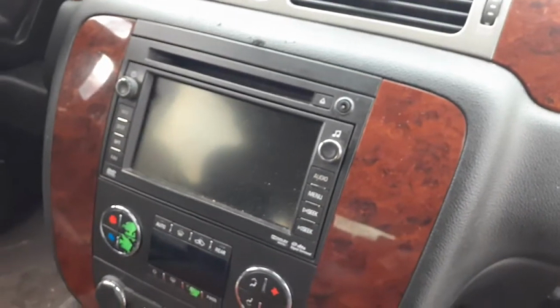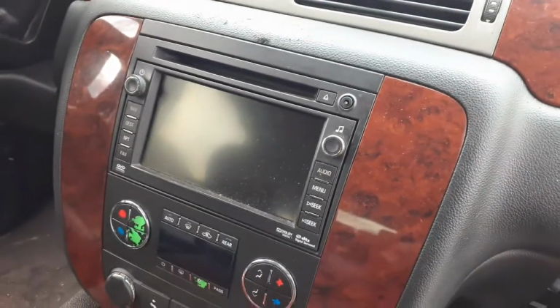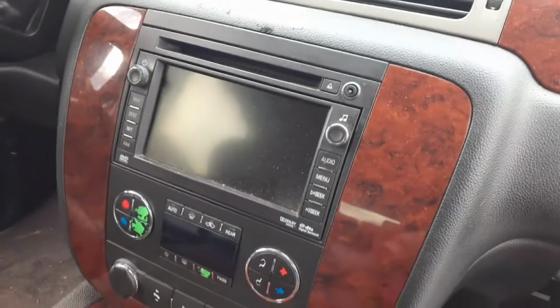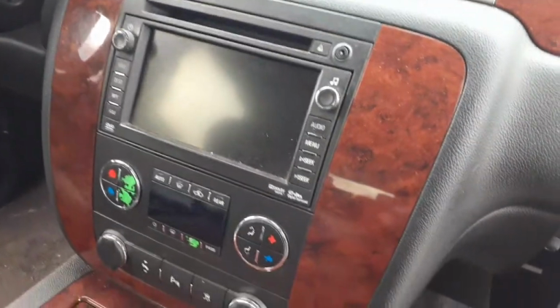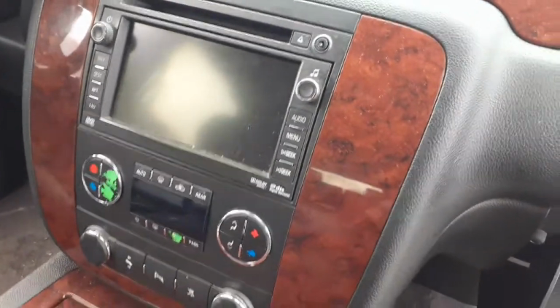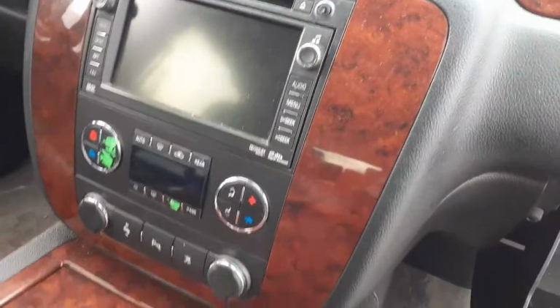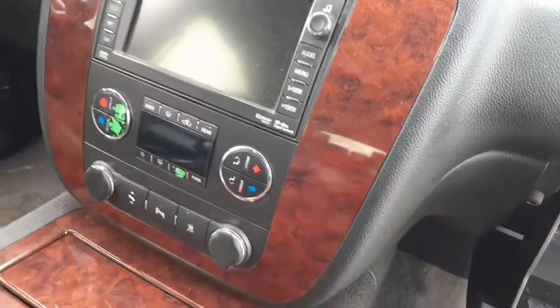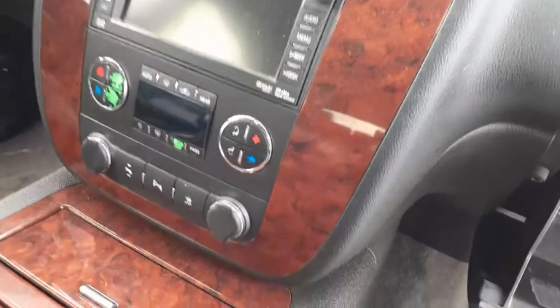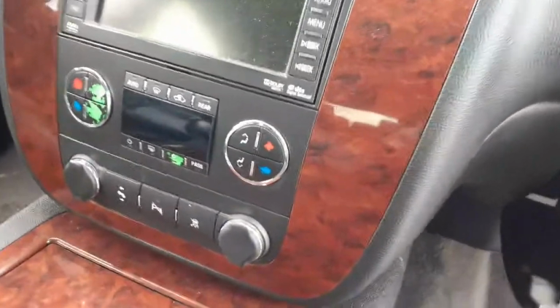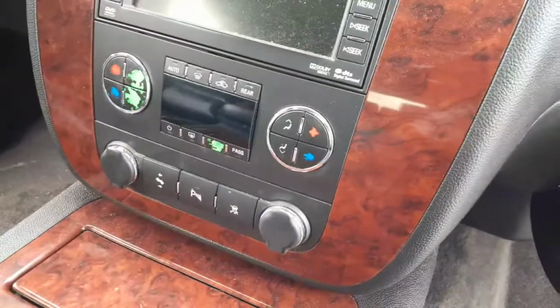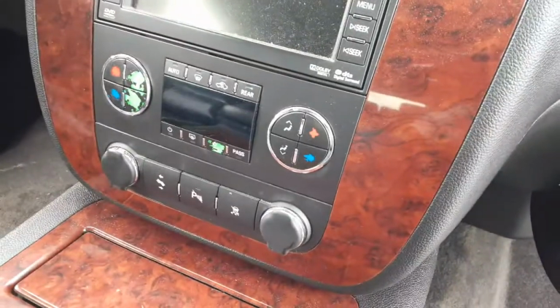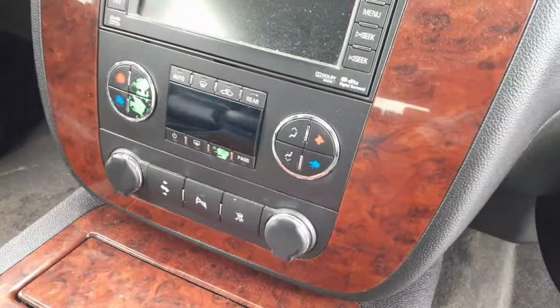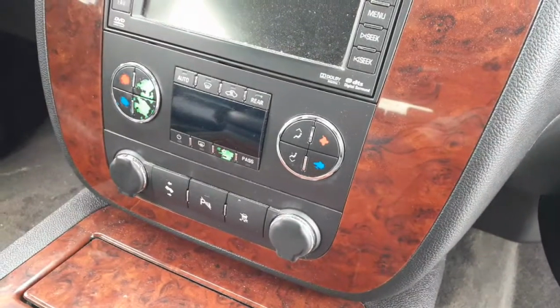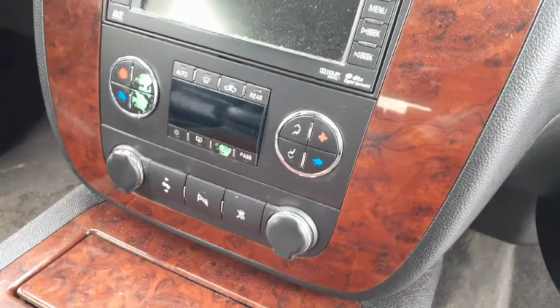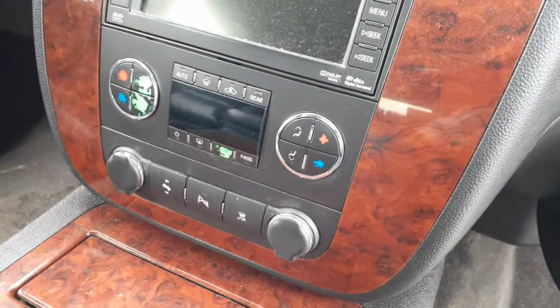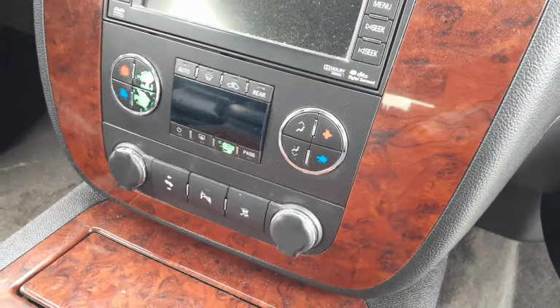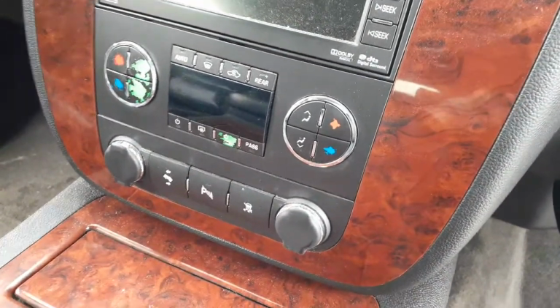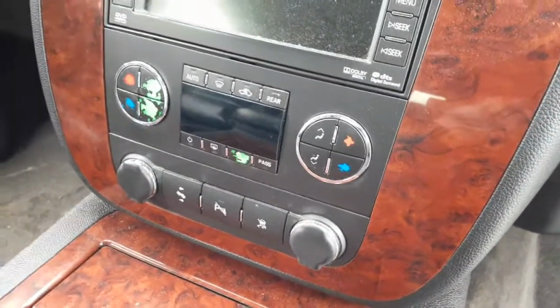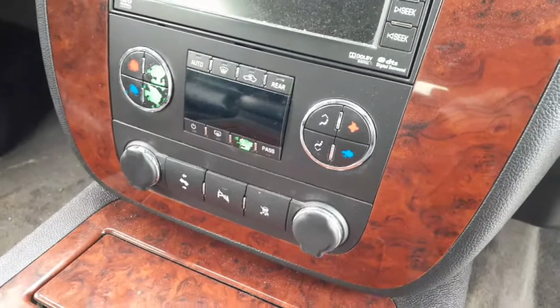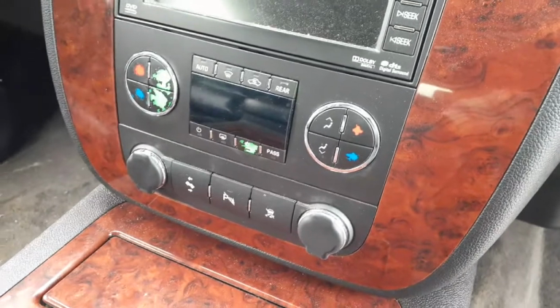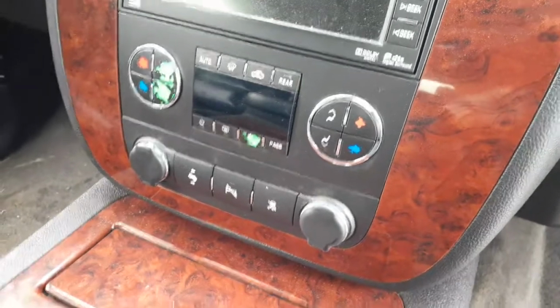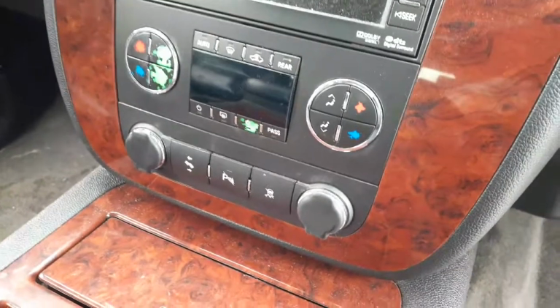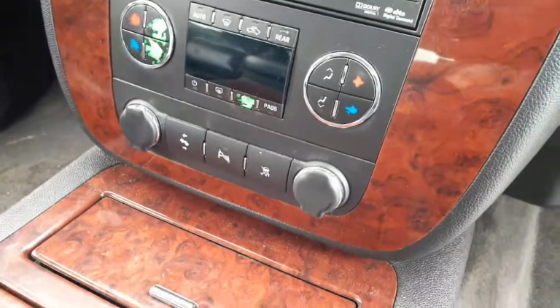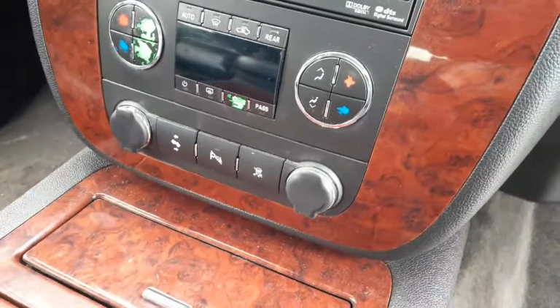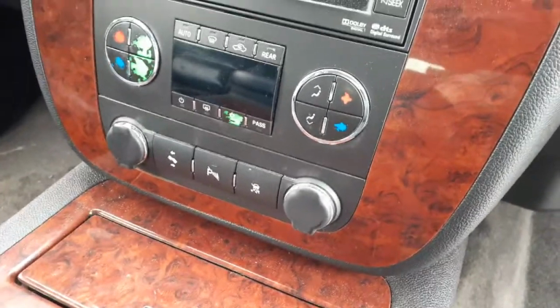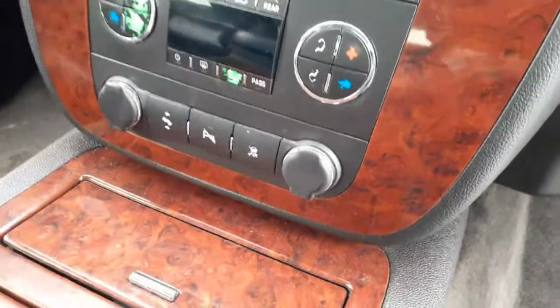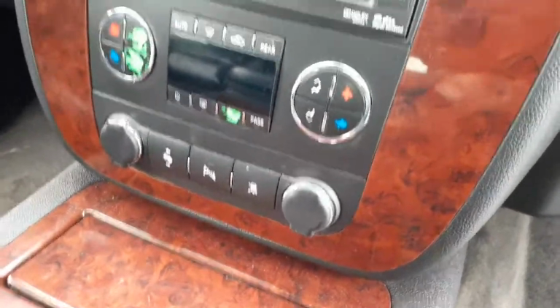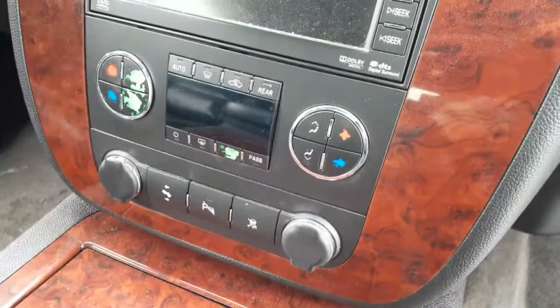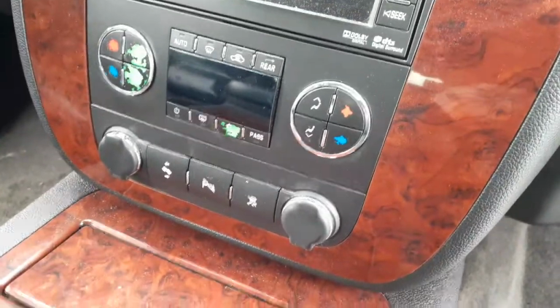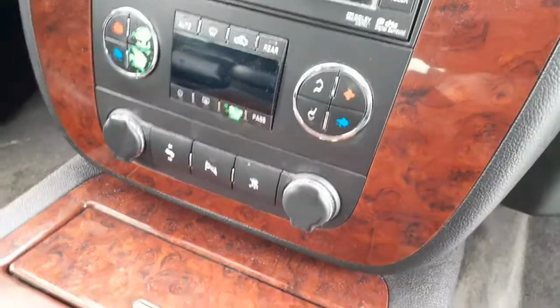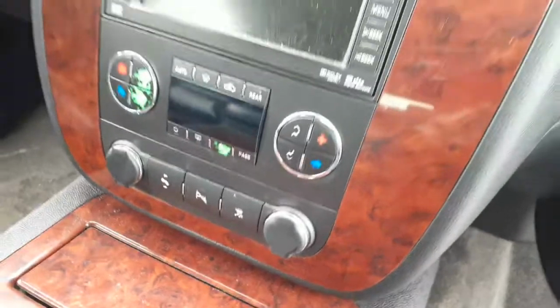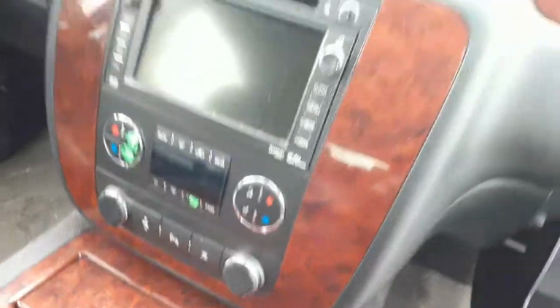There's your radio — it's navigation. There's your heater controls, automatic, working good. The buttons are worn, like usual on these things.